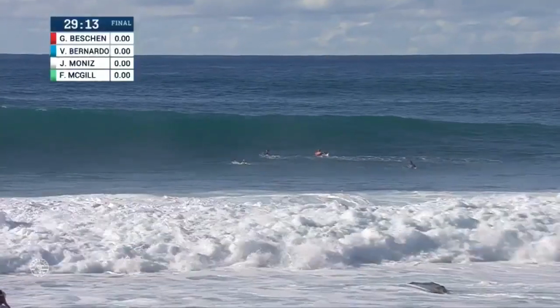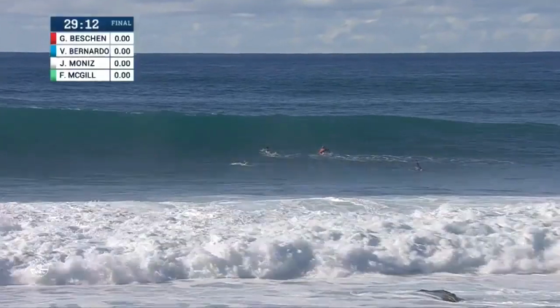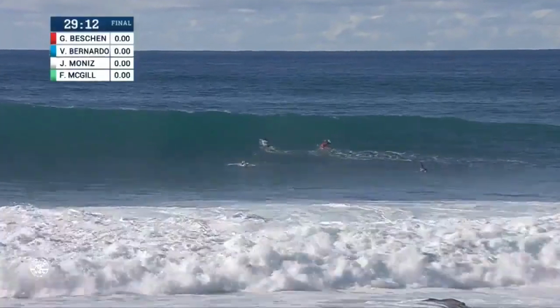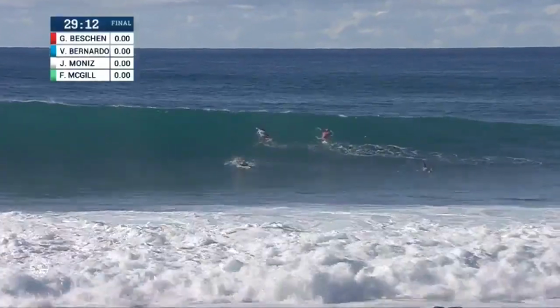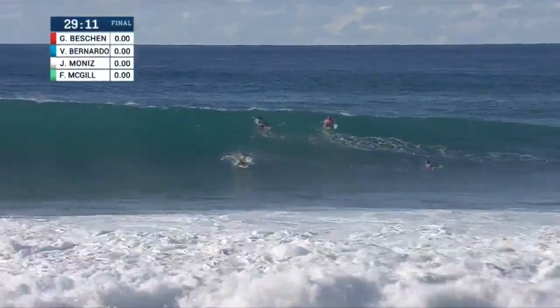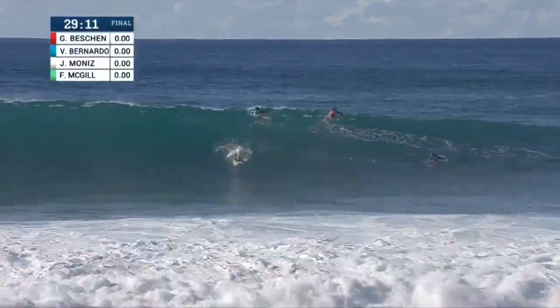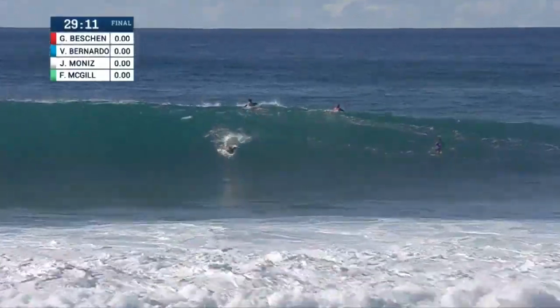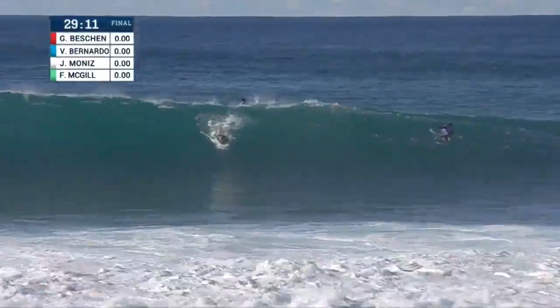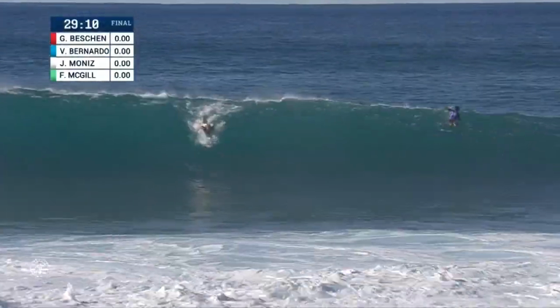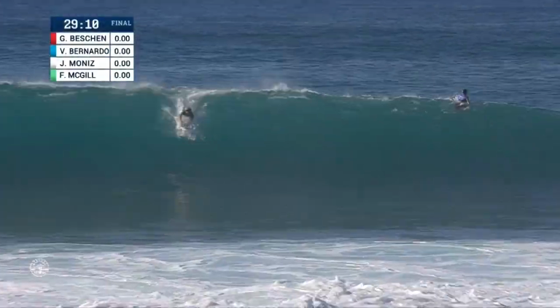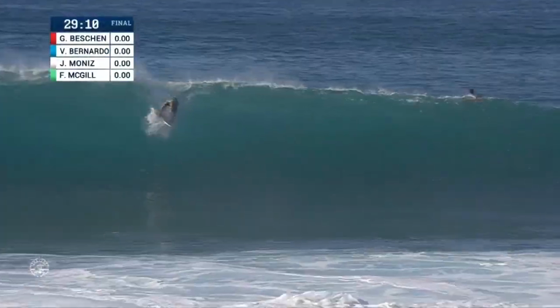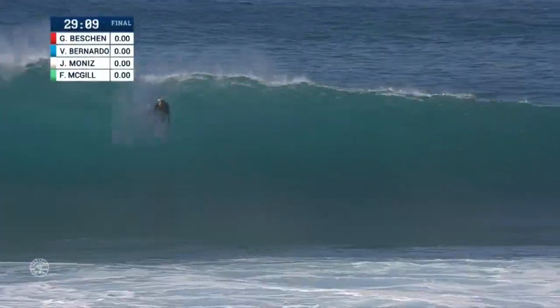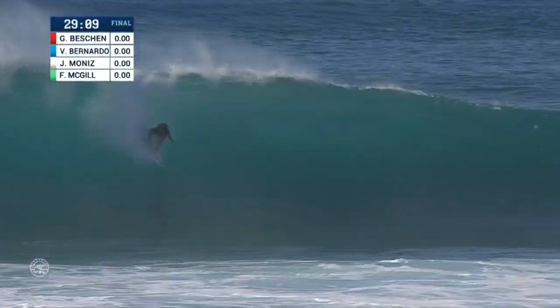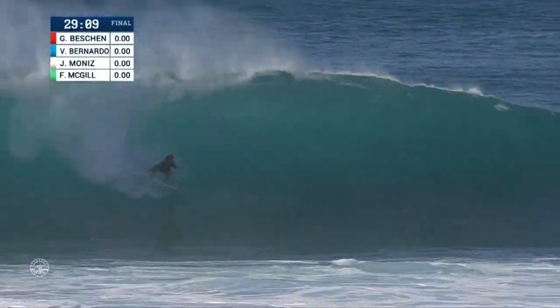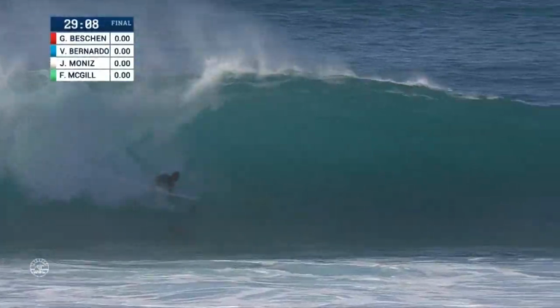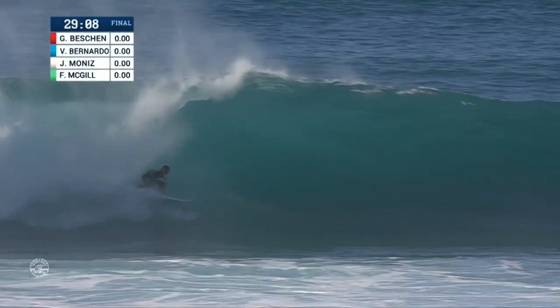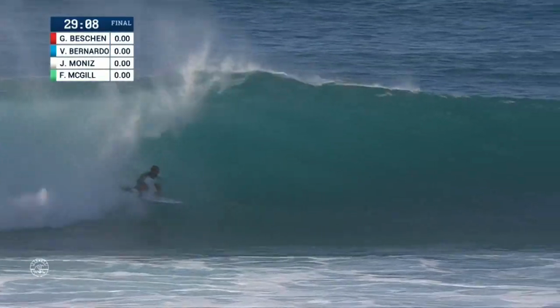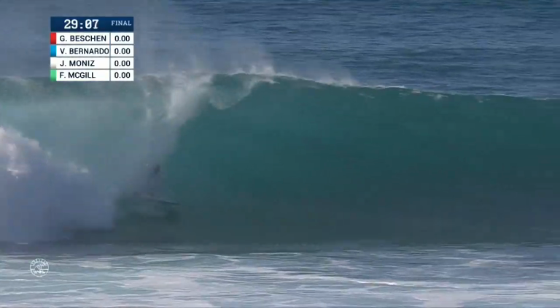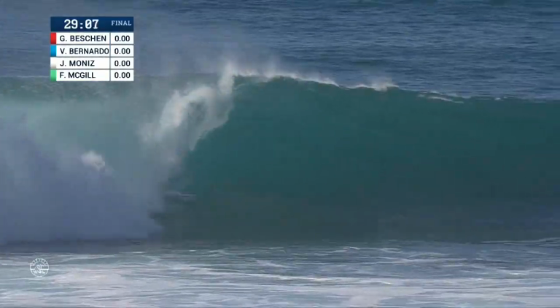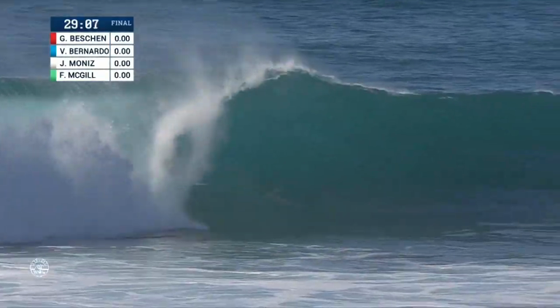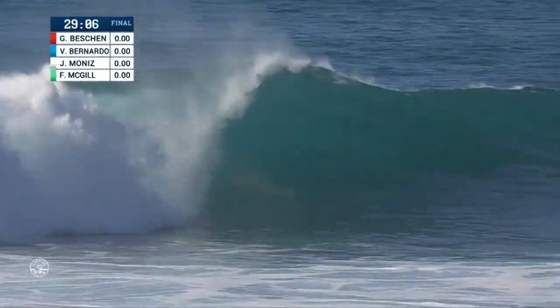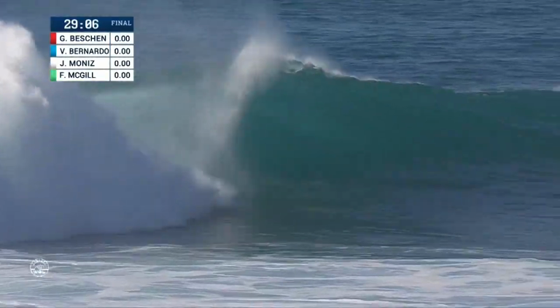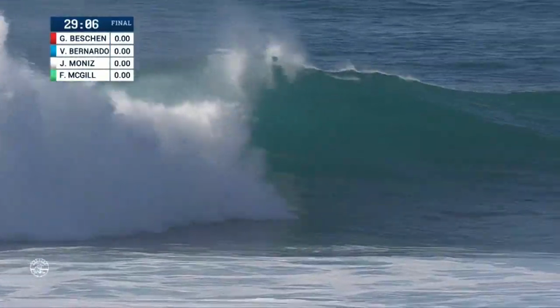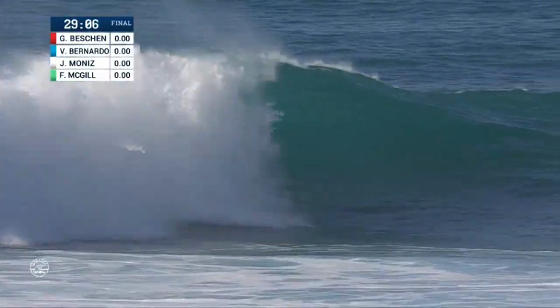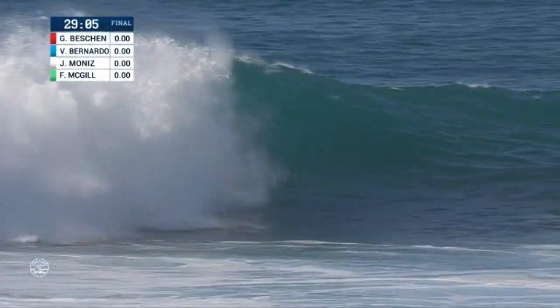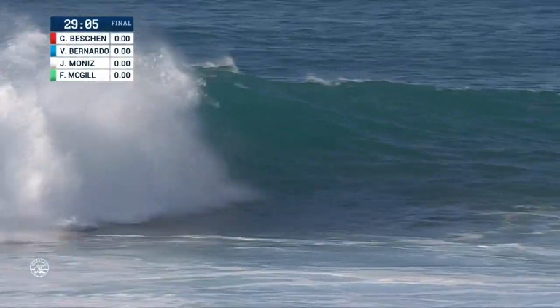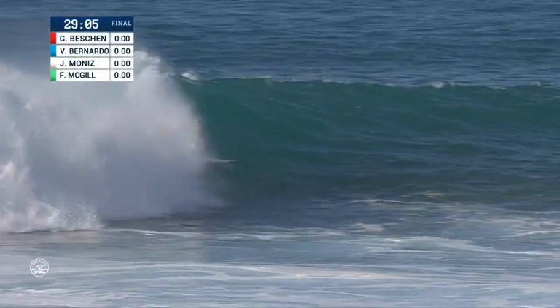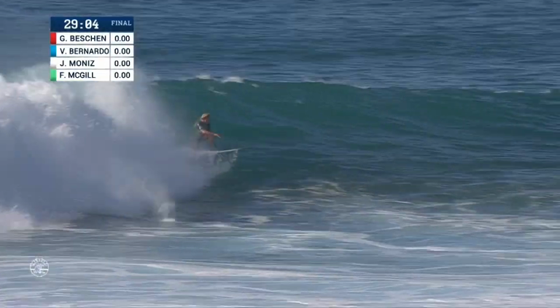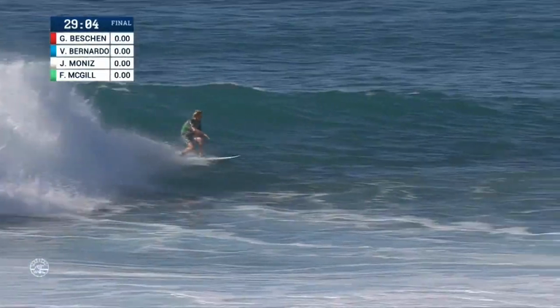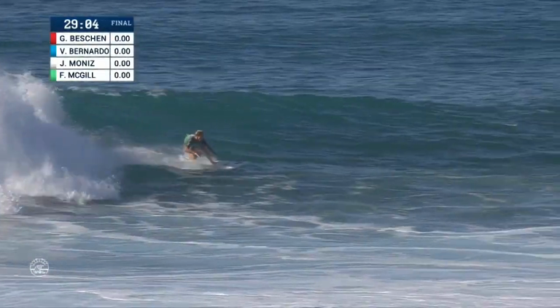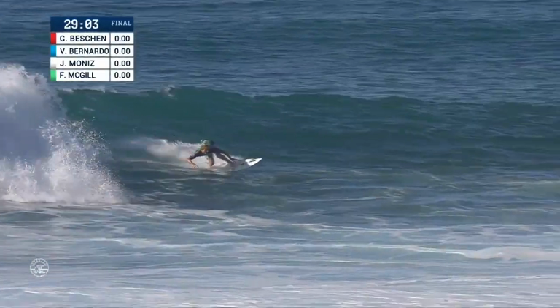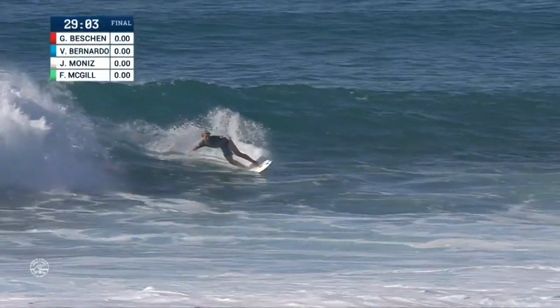Some movement here at the takeoff zone, looking at pipe. This is Finn McGill — had a great last heat, and he's kicking off the final in good form. He's going to find the exit here.